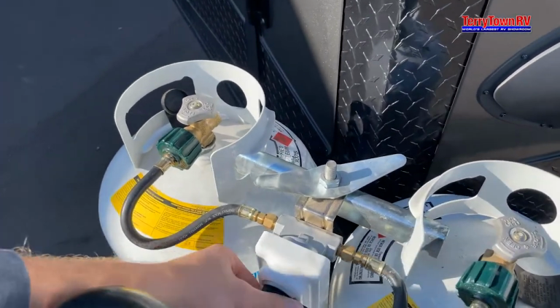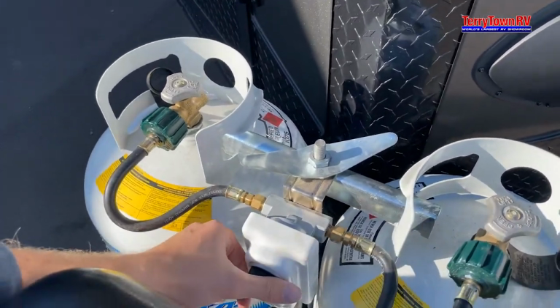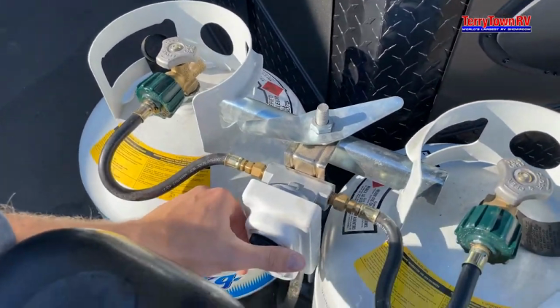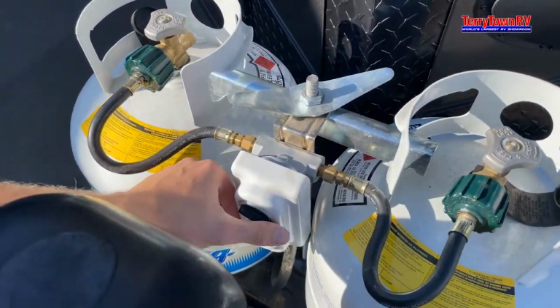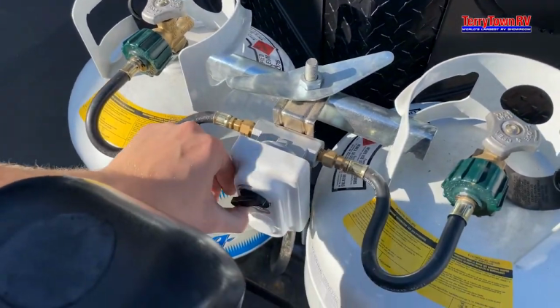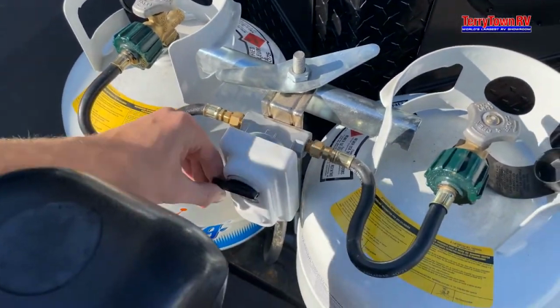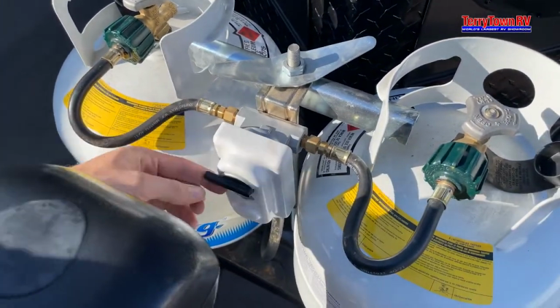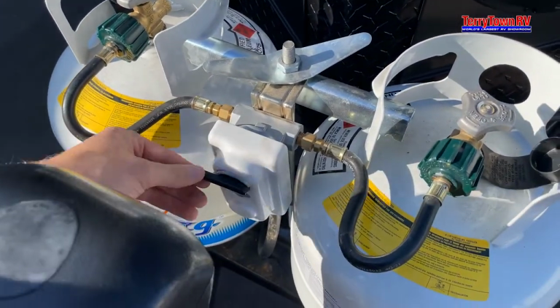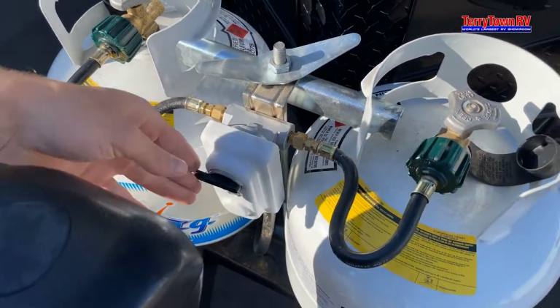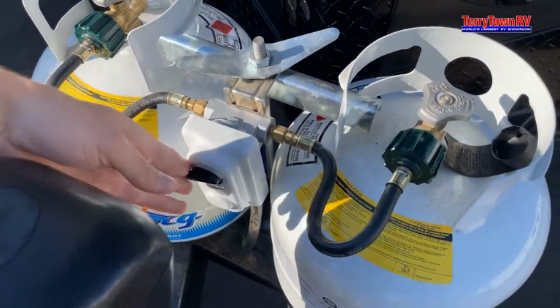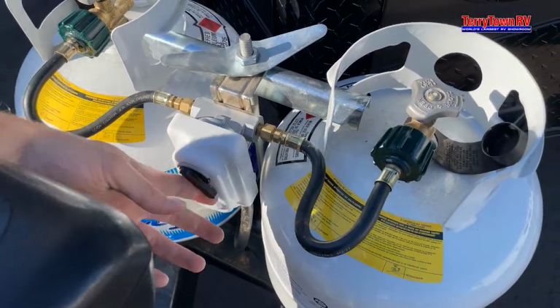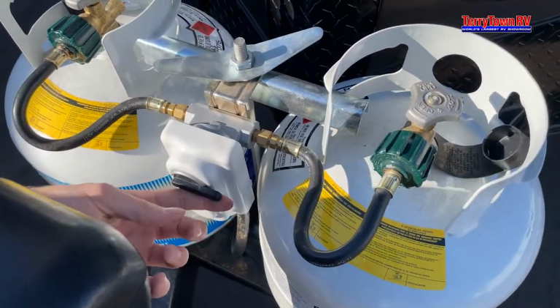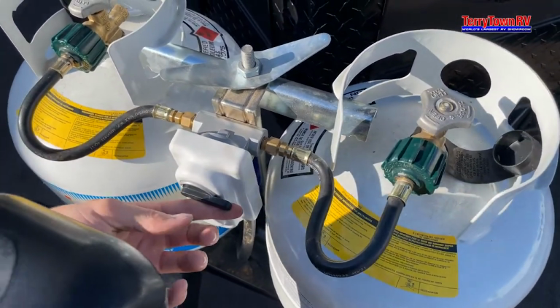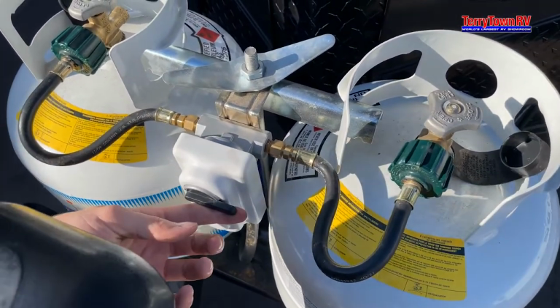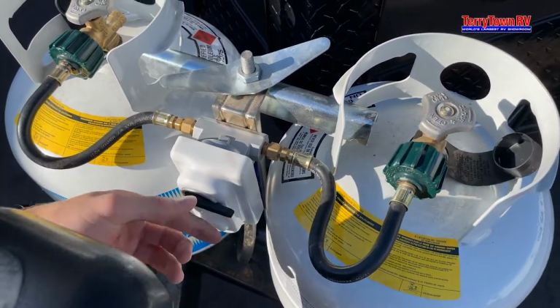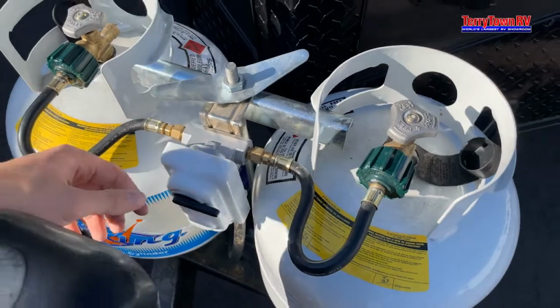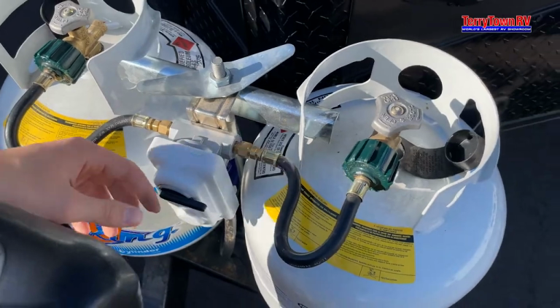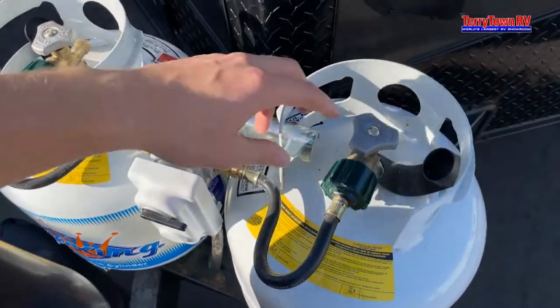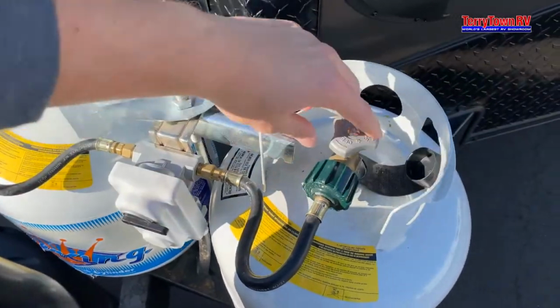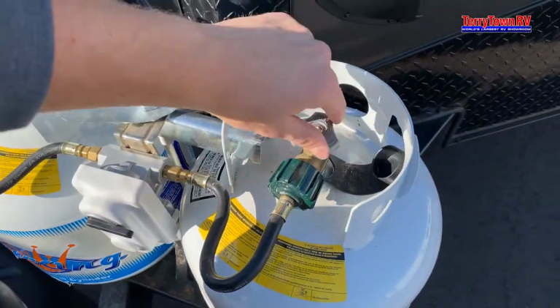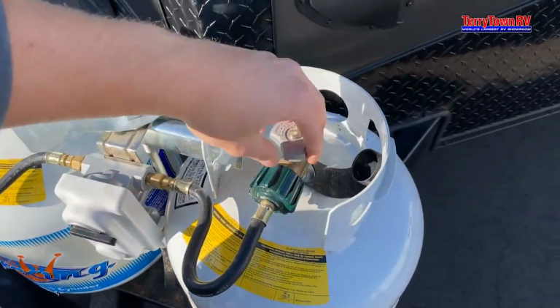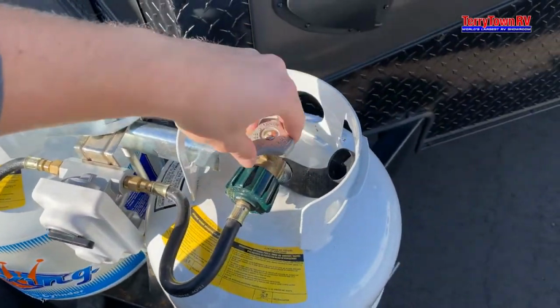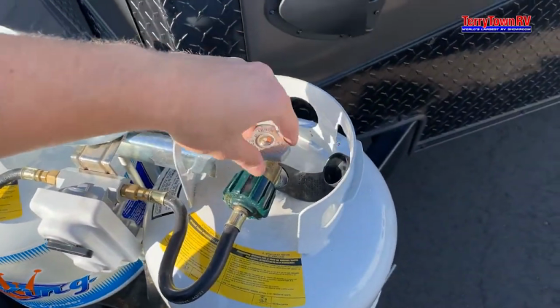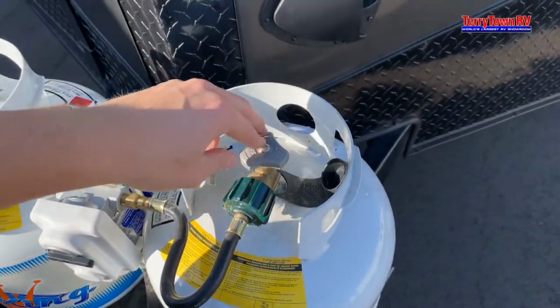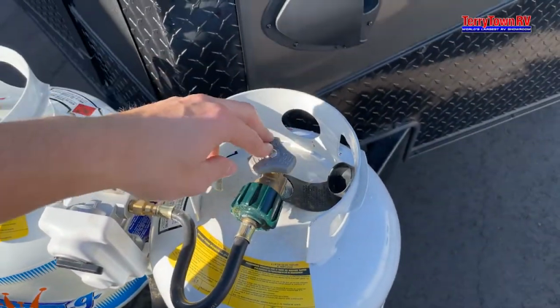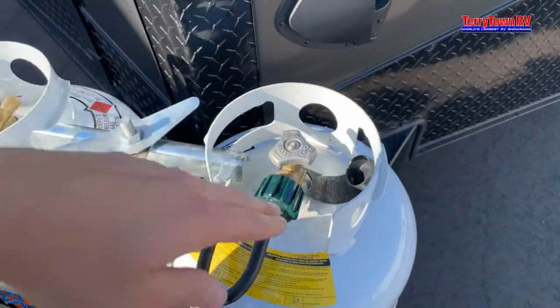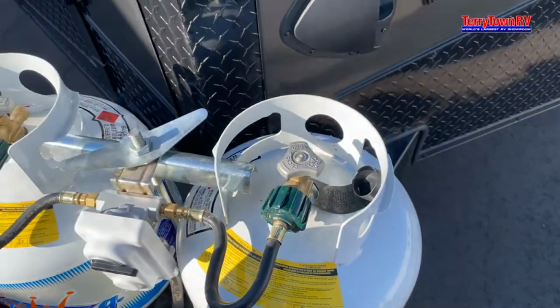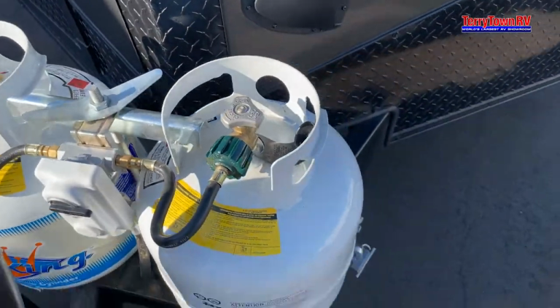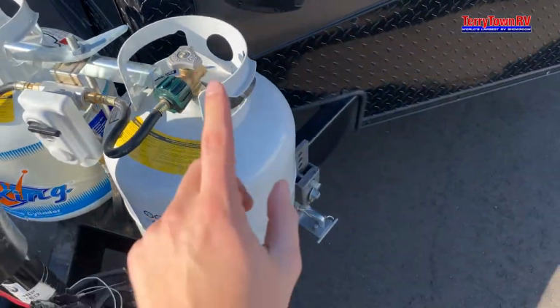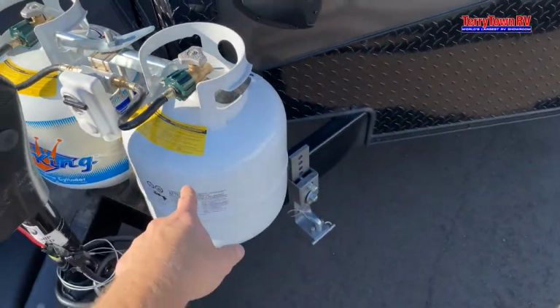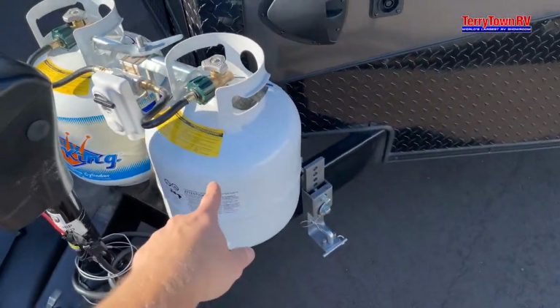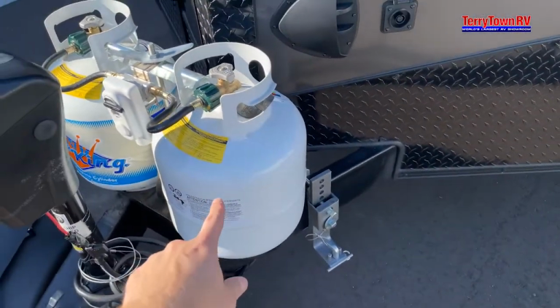Back here for your propane, this little black tab points to whichever propane tank you would like to use. Loosen it up to the left so now it's reading off of that one.